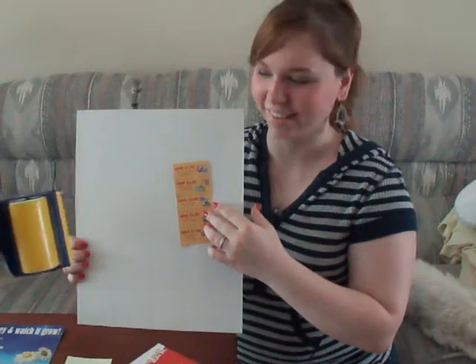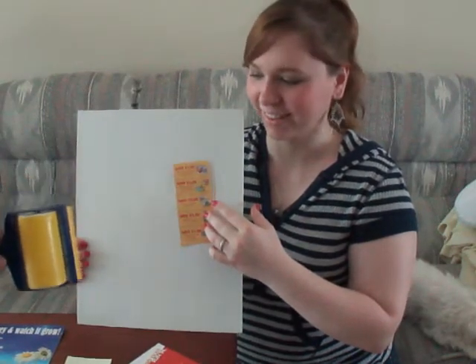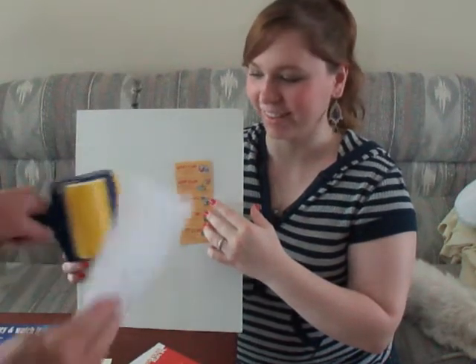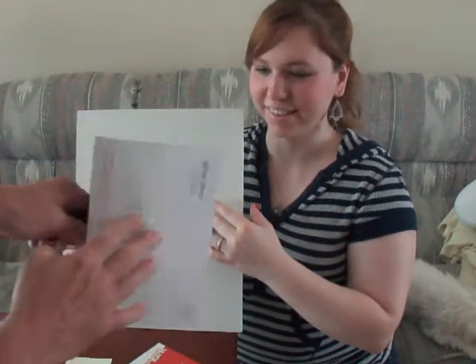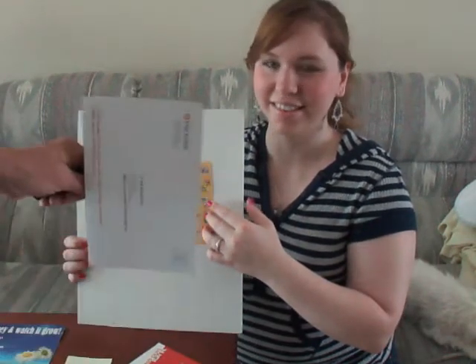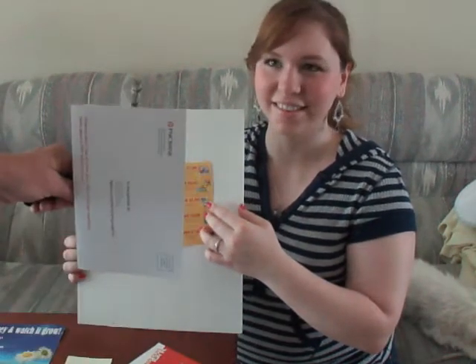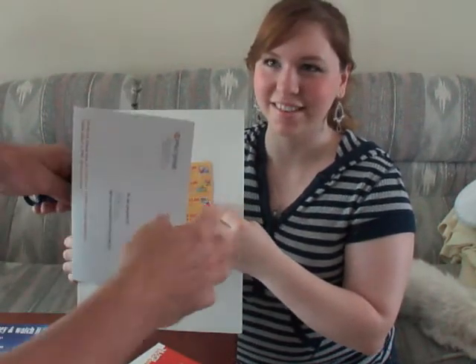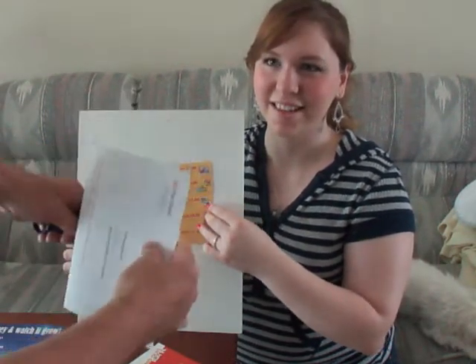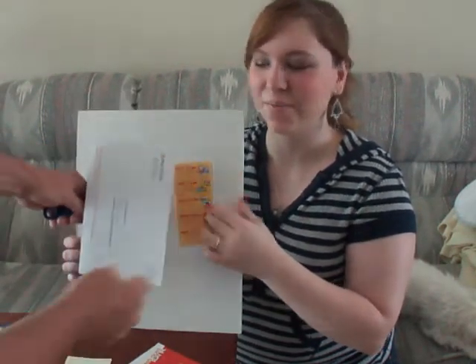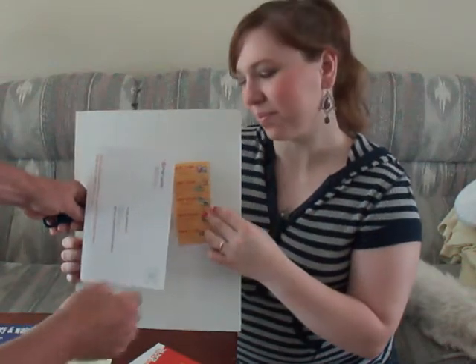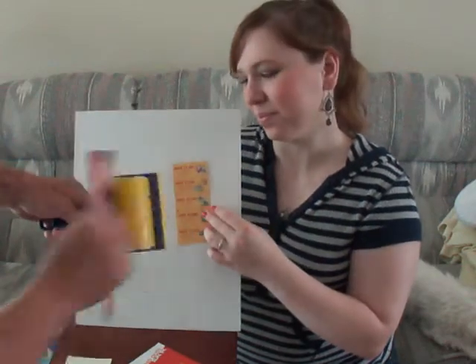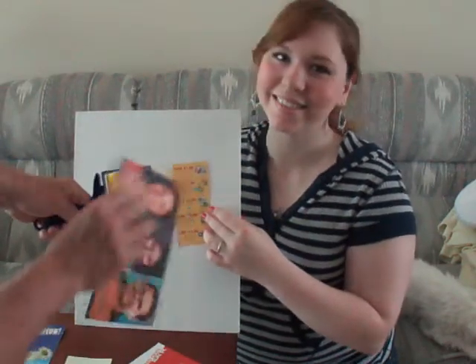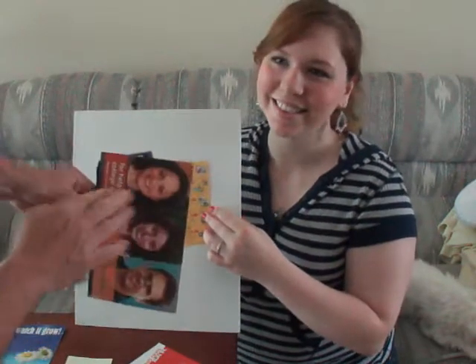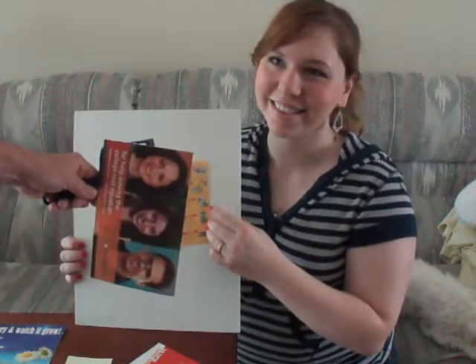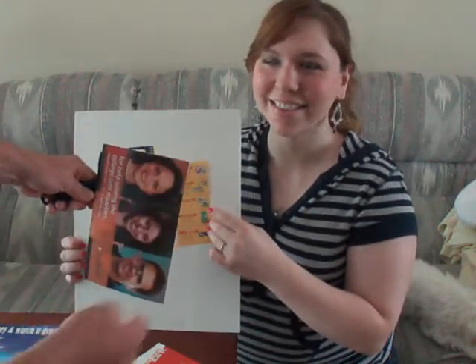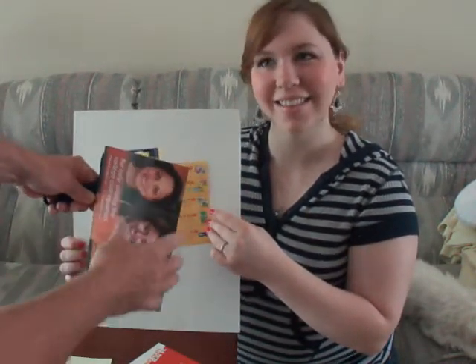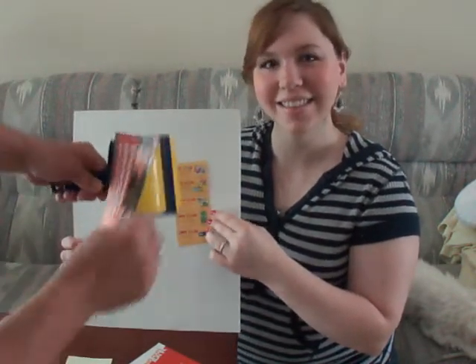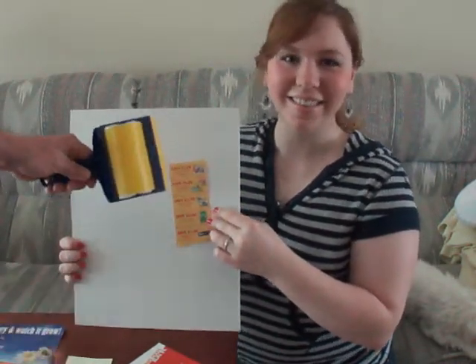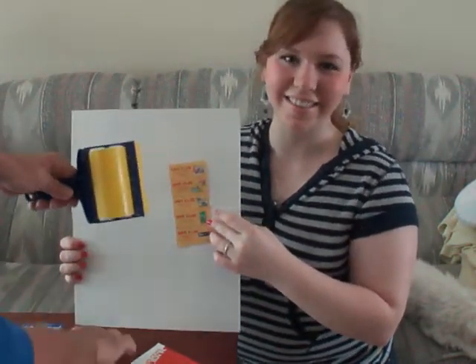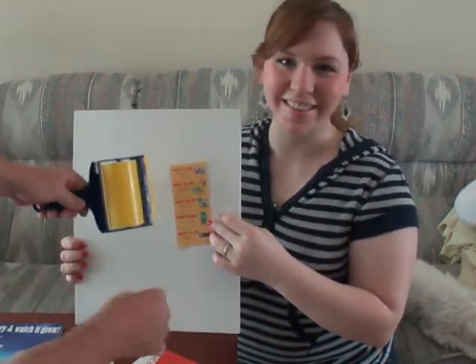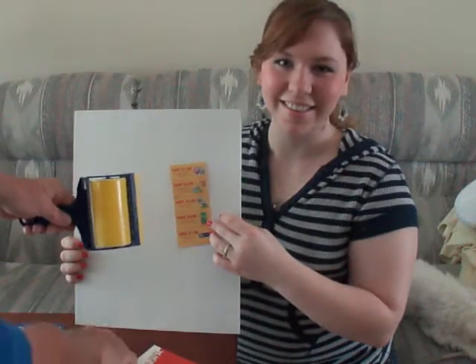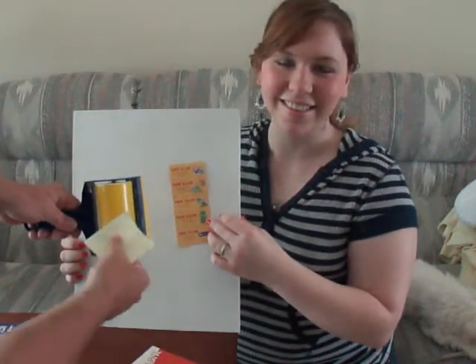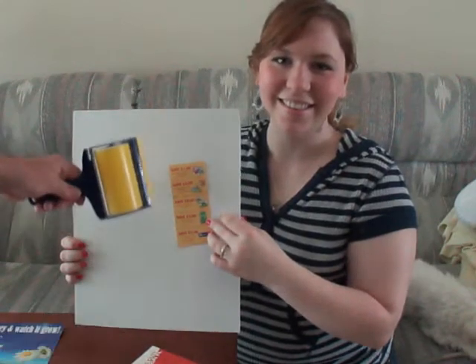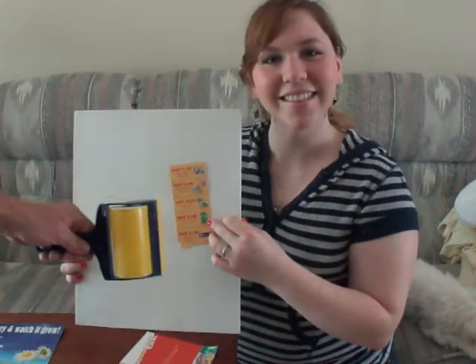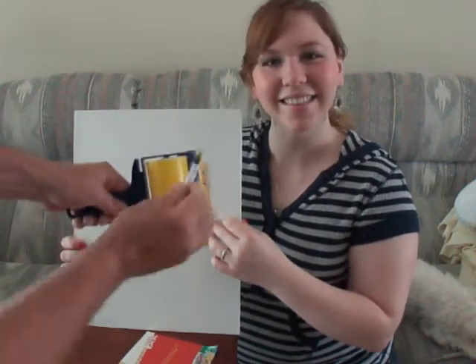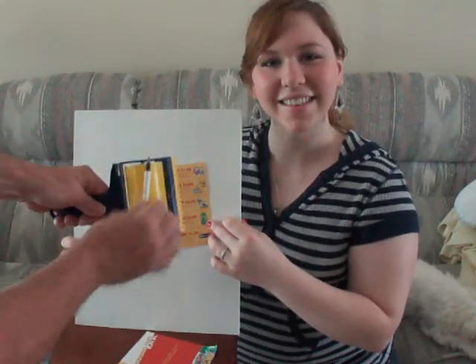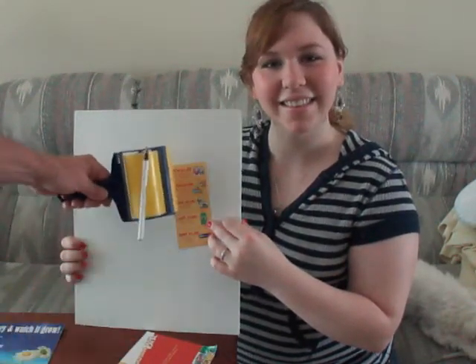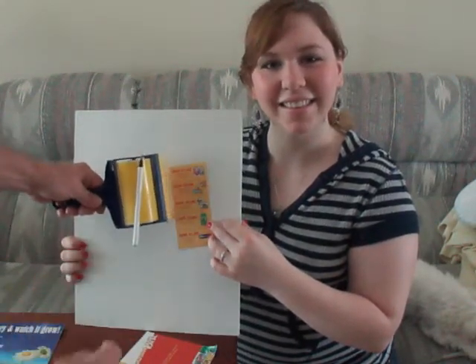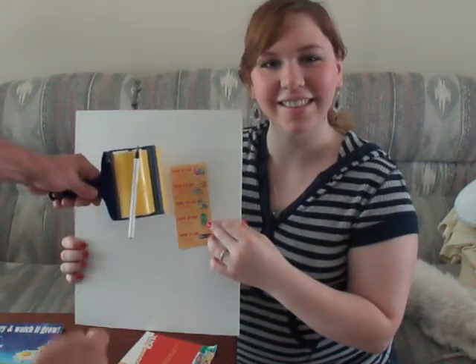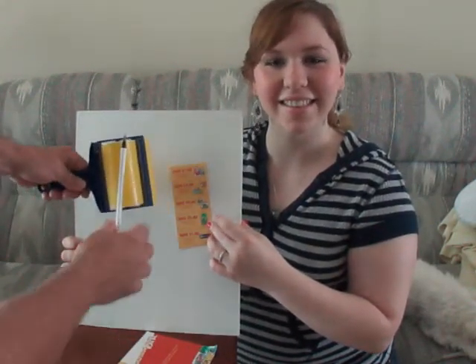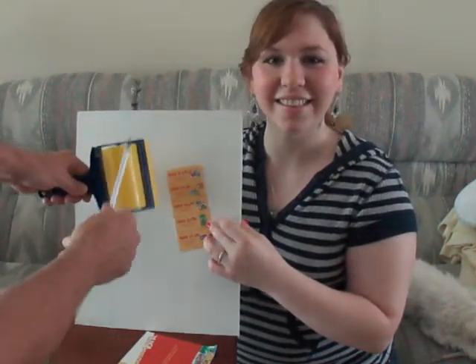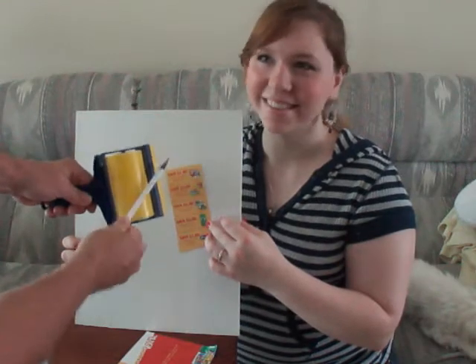You can stick anything on there — see that? That's stuck. You can put your 'Hey Joe' note on there. You can put your pen on there — see that? That's cool.